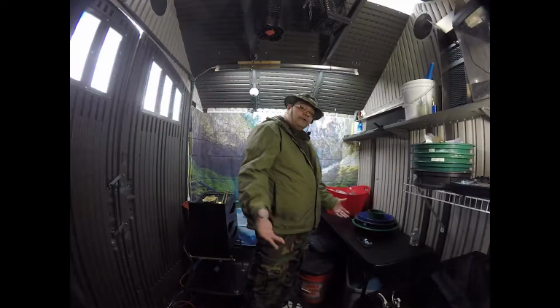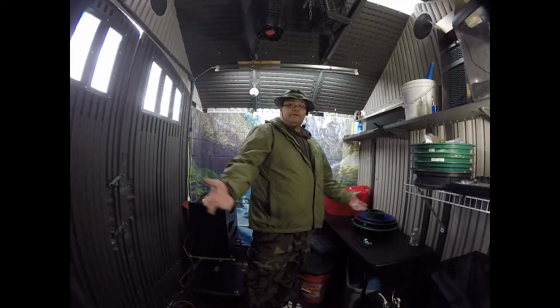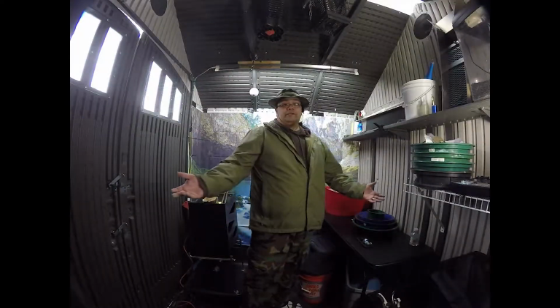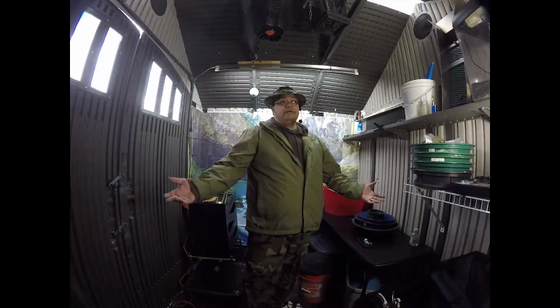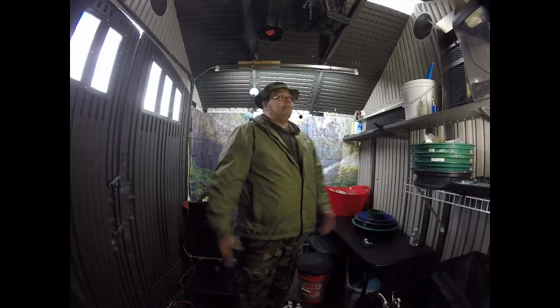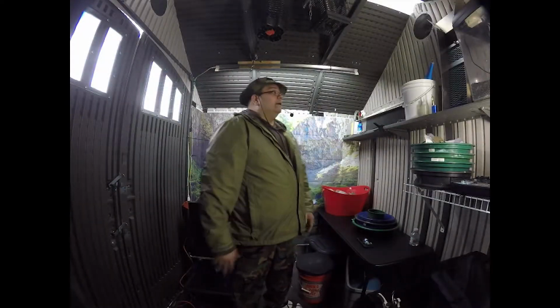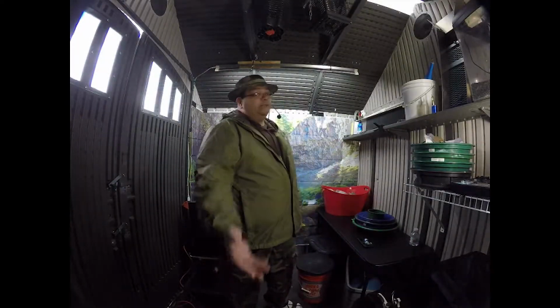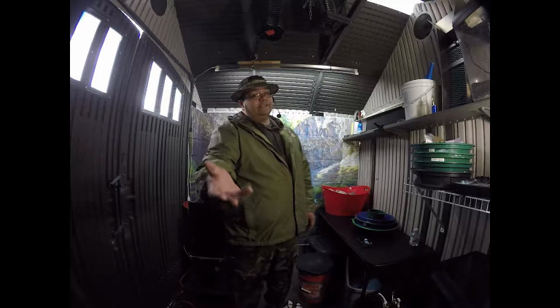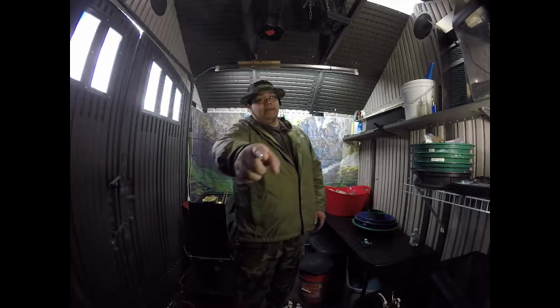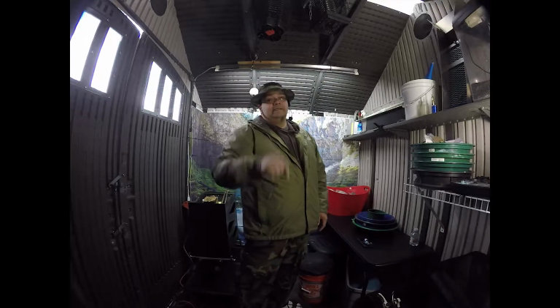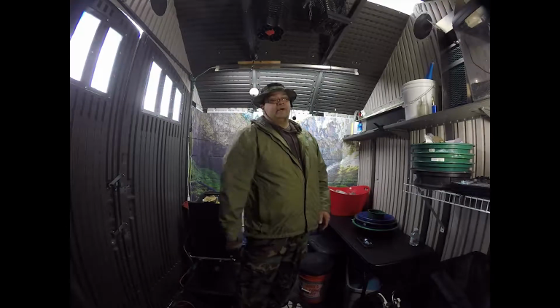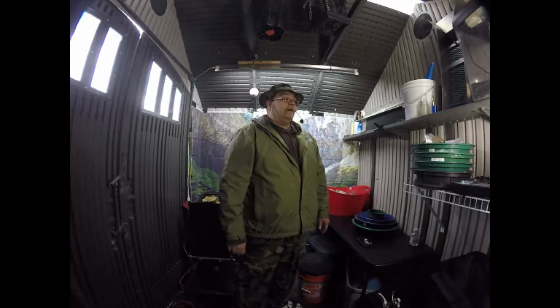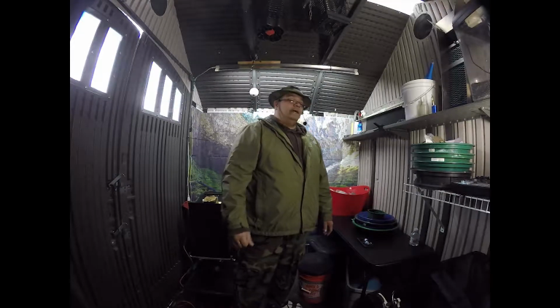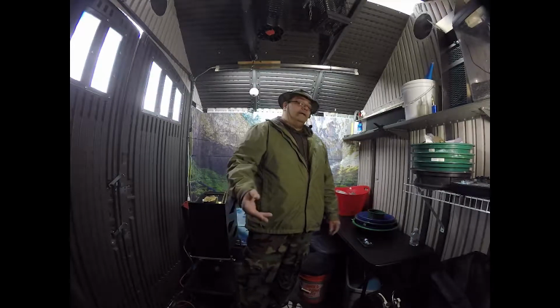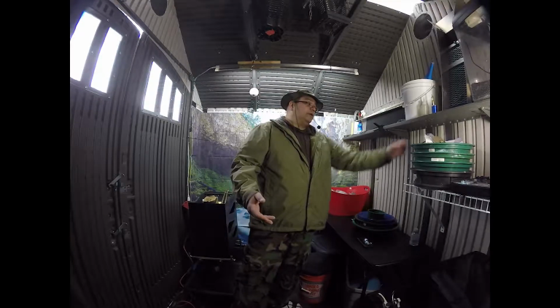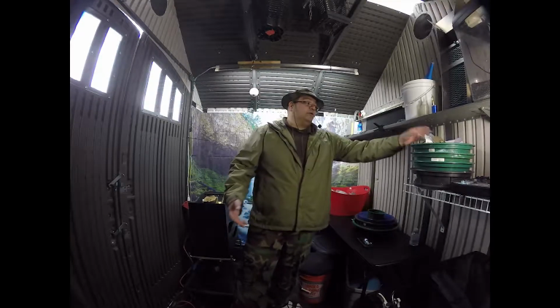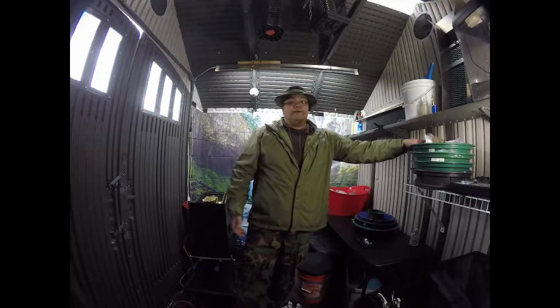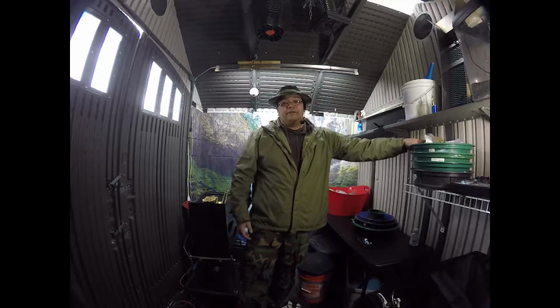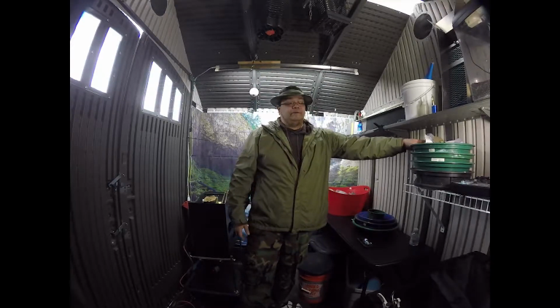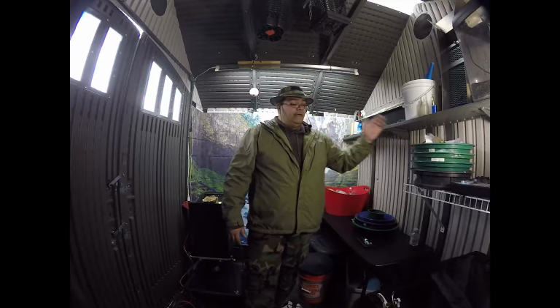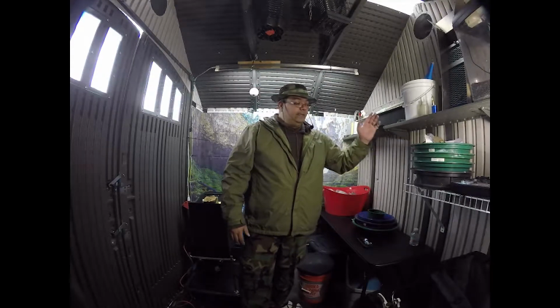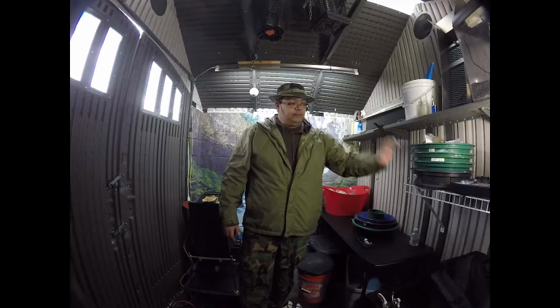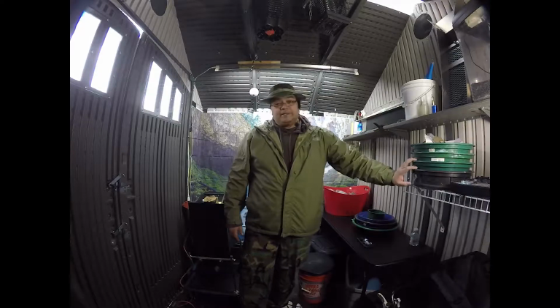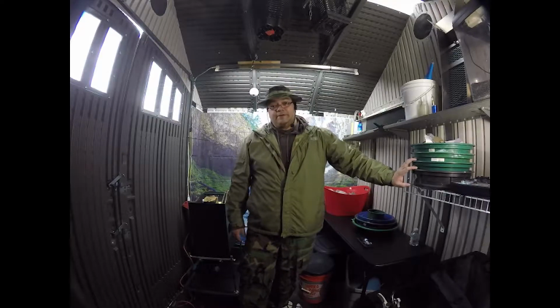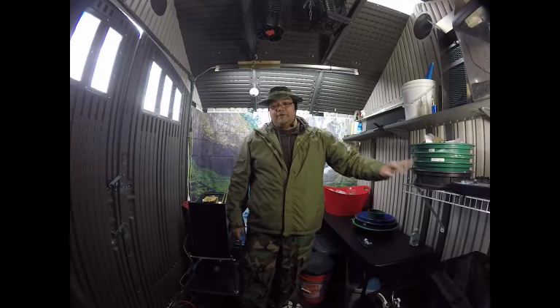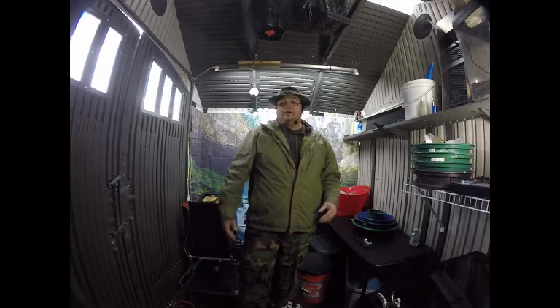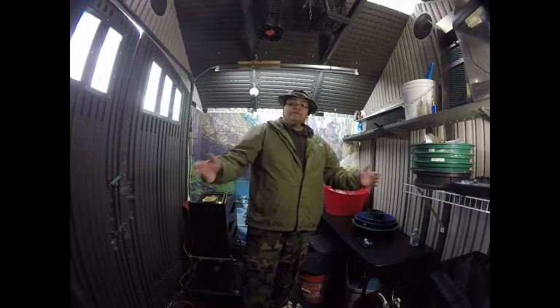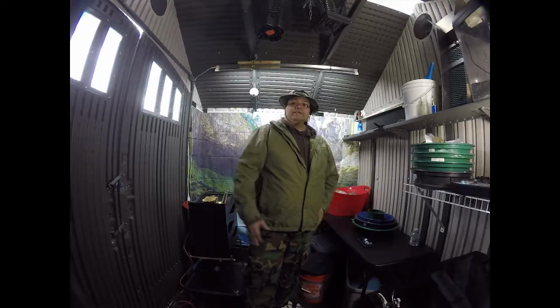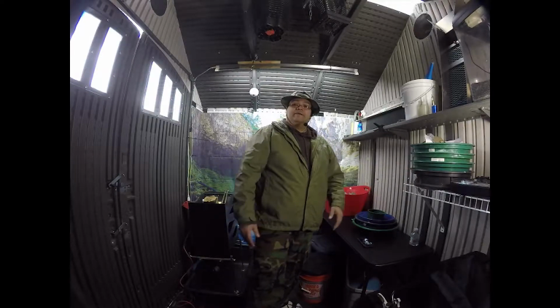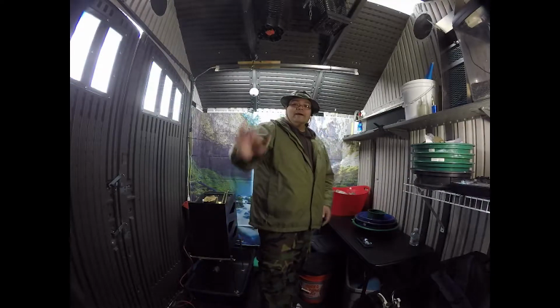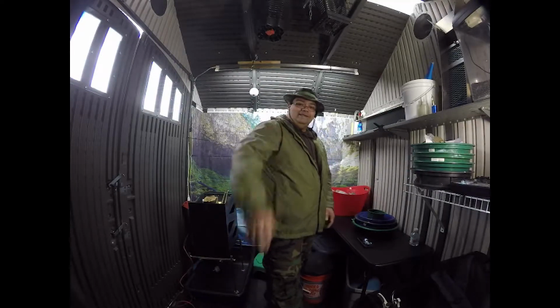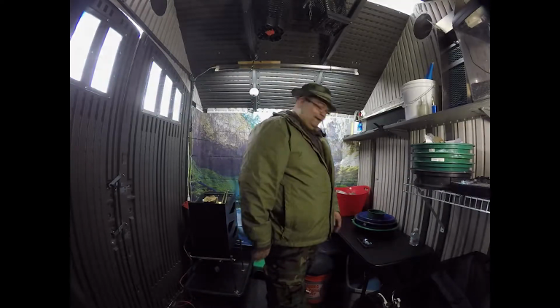I hope you enjoyed the tour of the shed here. Tune in next time by clicking subscribe and we'll bring you some more paydirt videos, prospecting gear reviews, and all sorts of other stuff. See you later!